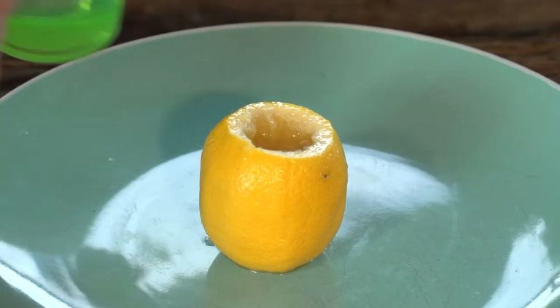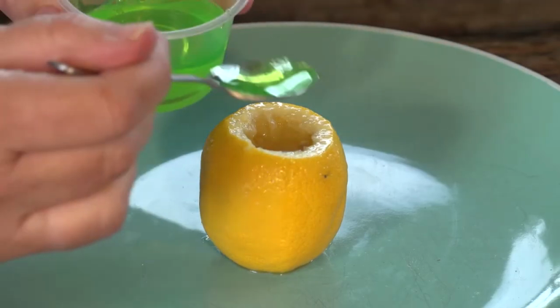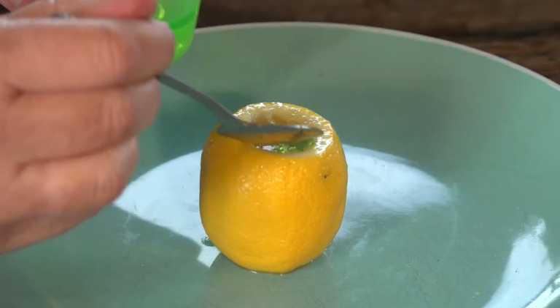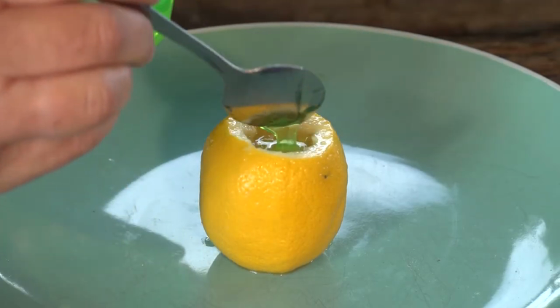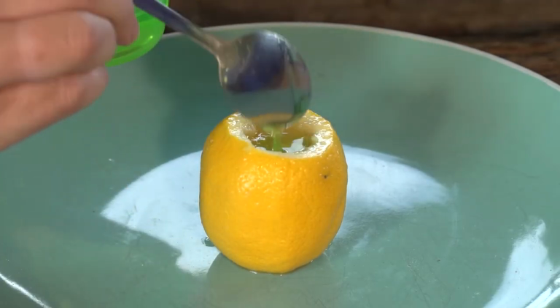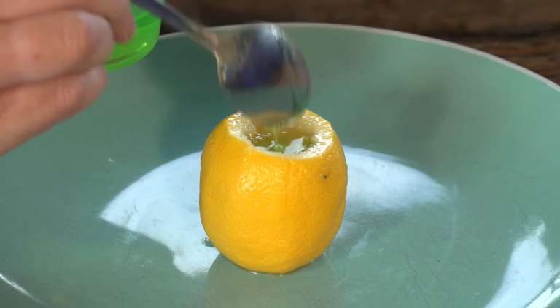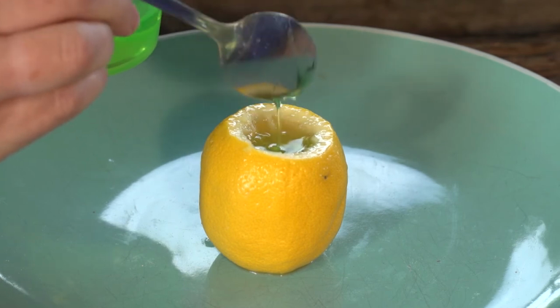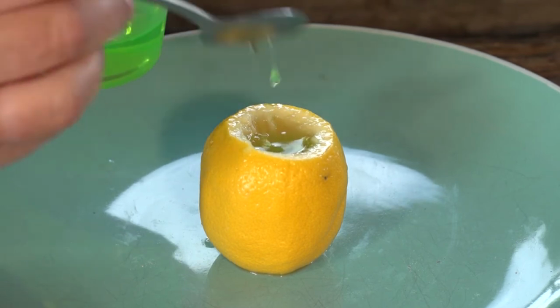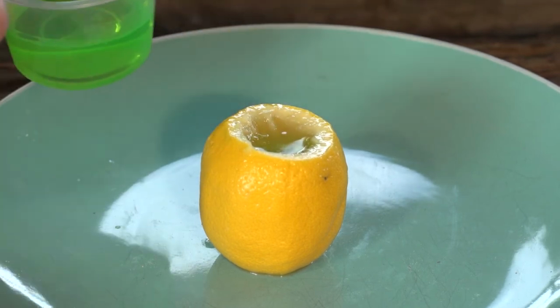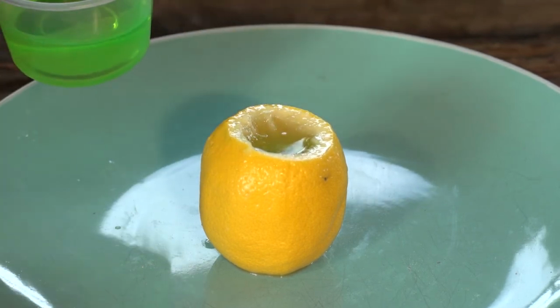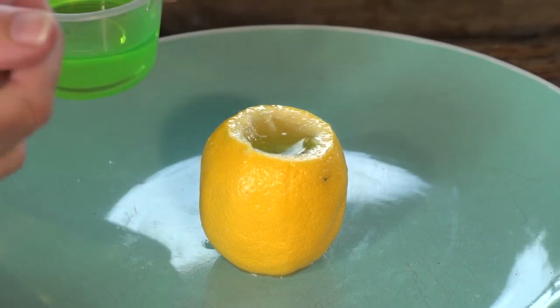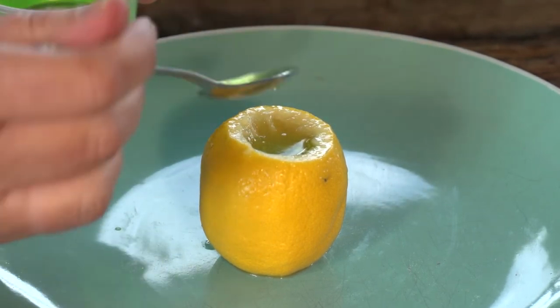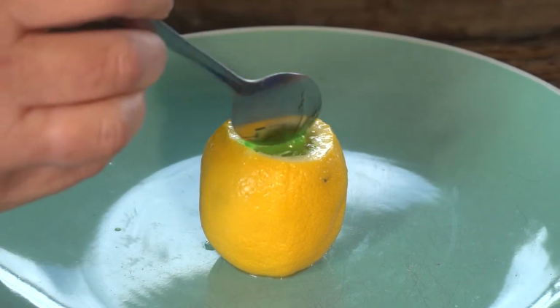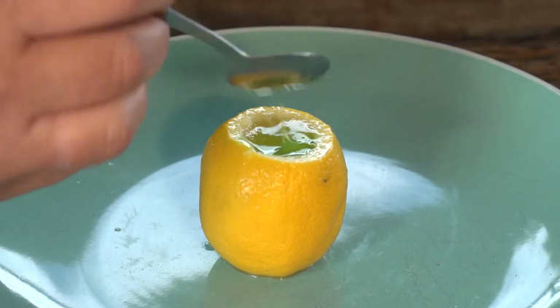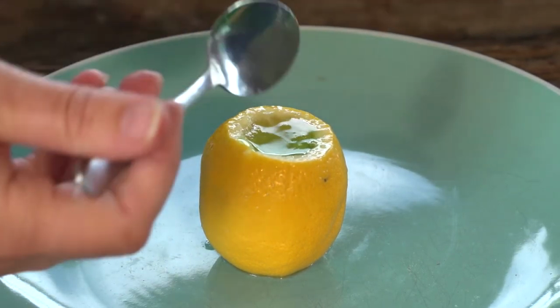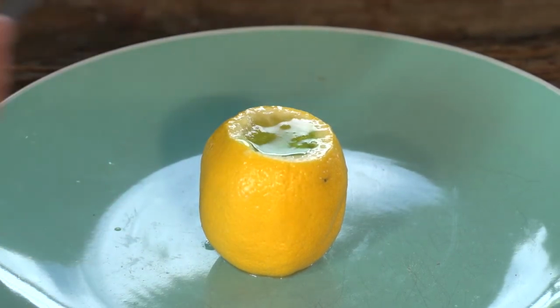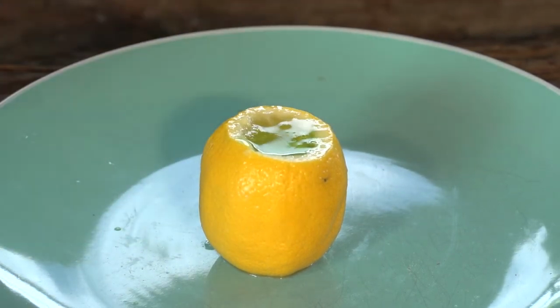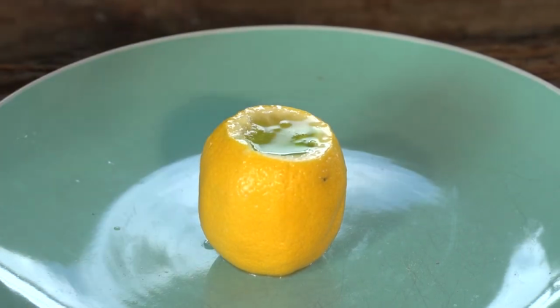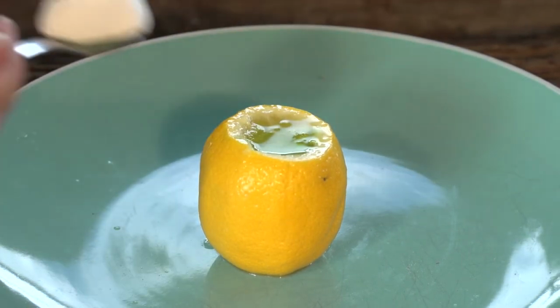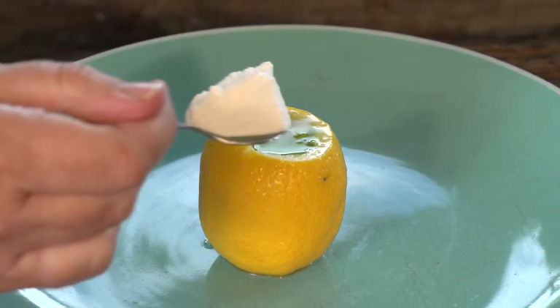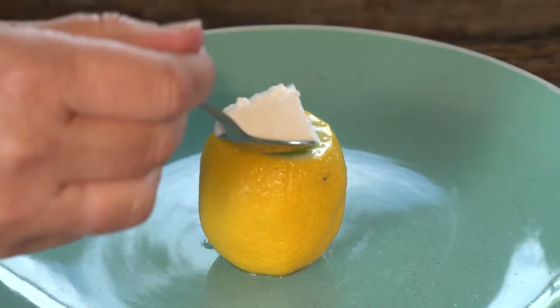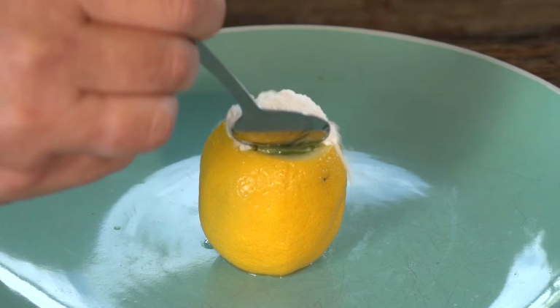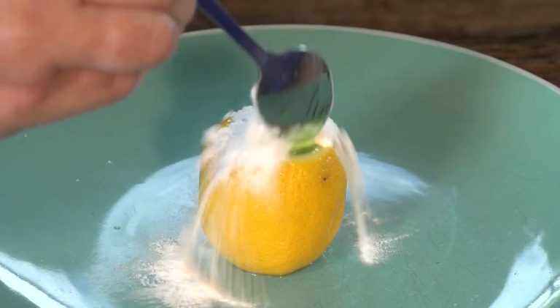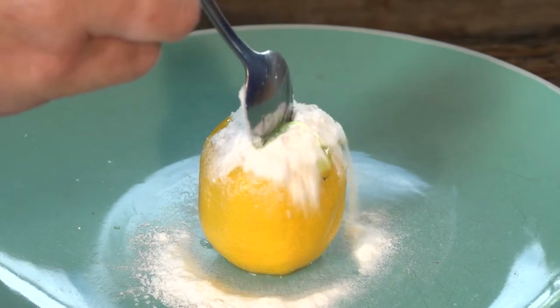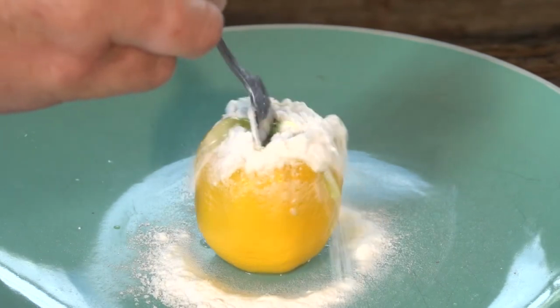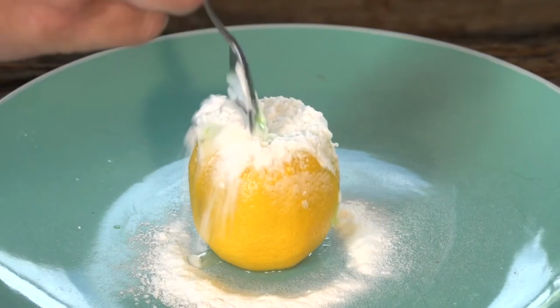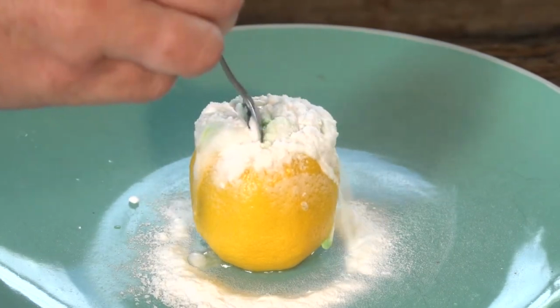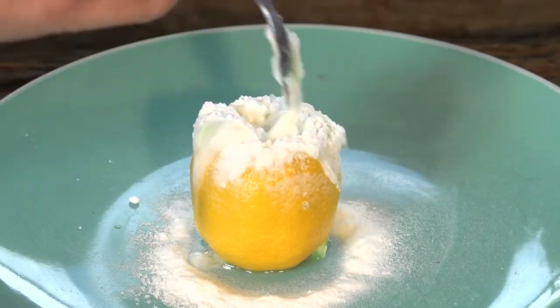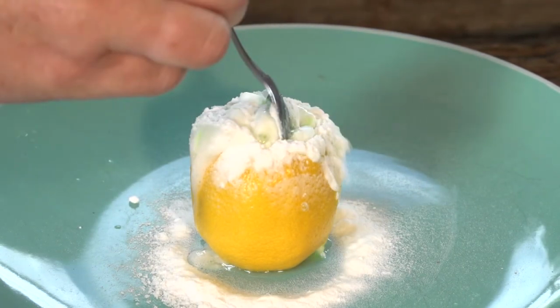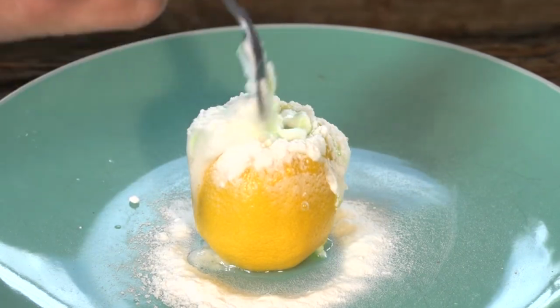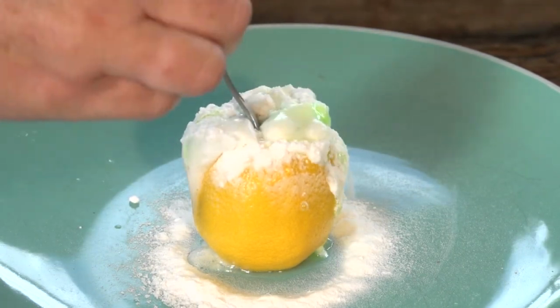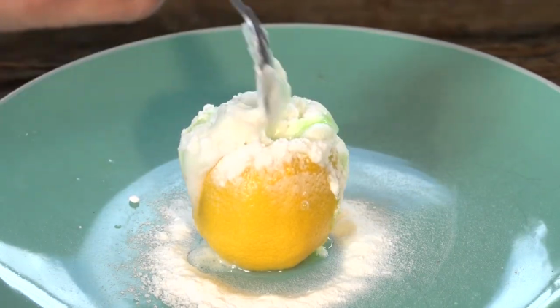Add a spoonful of dishwashing liquid into your lemon. Then add a spoon of baking soda and watch it fizz.